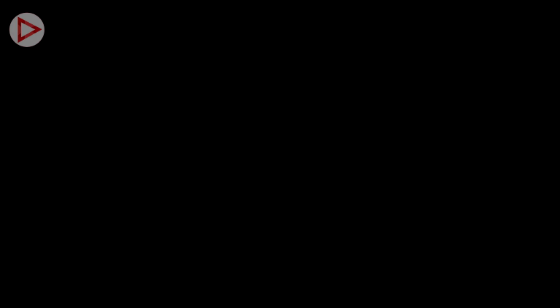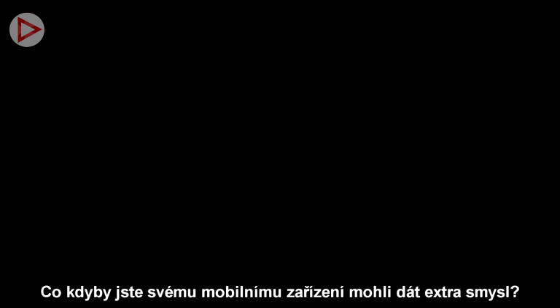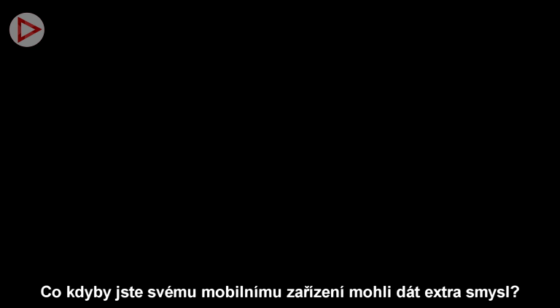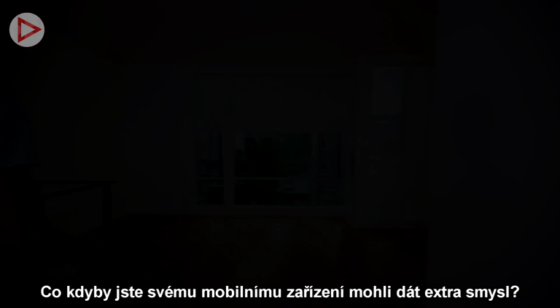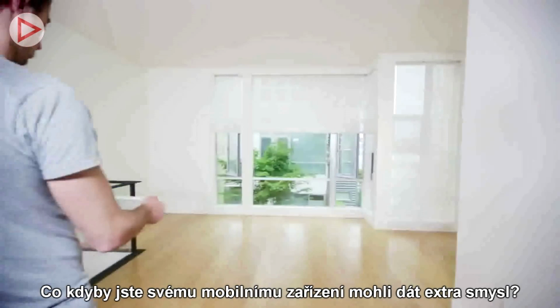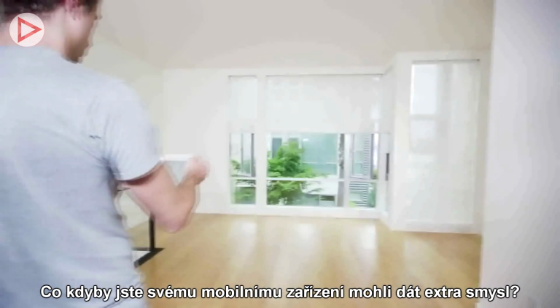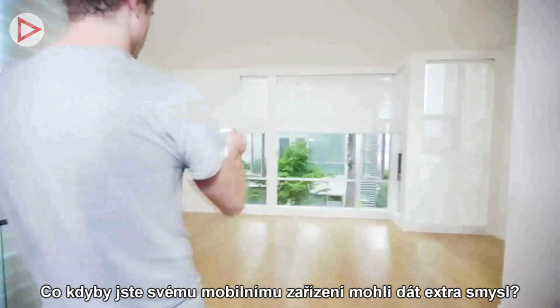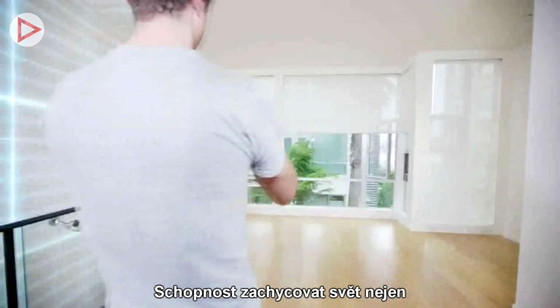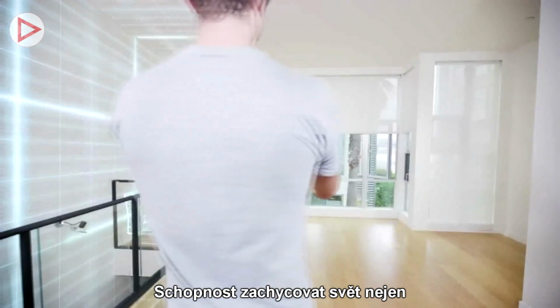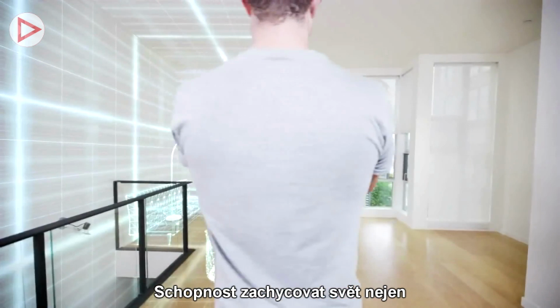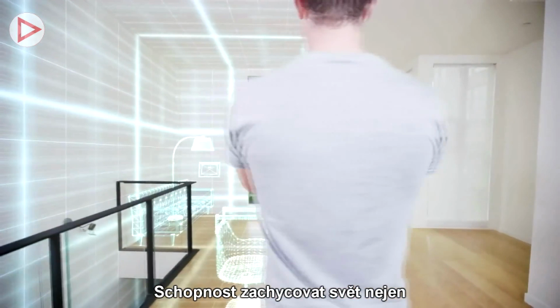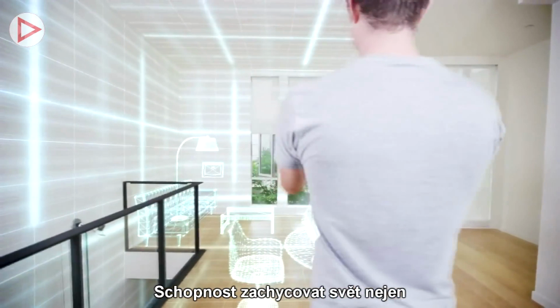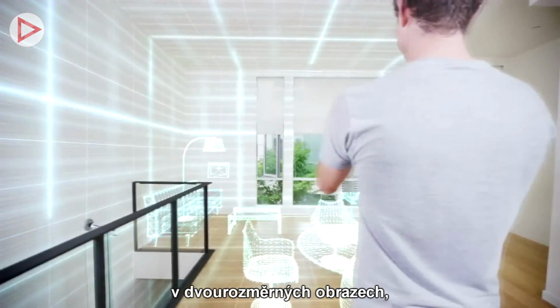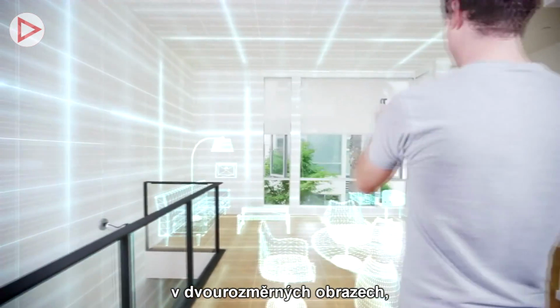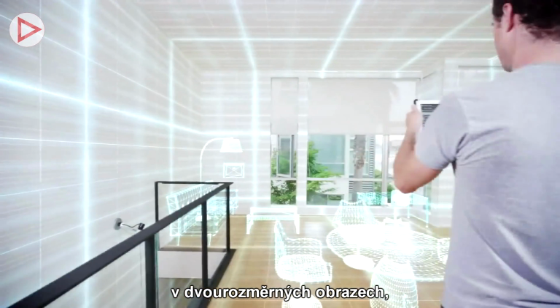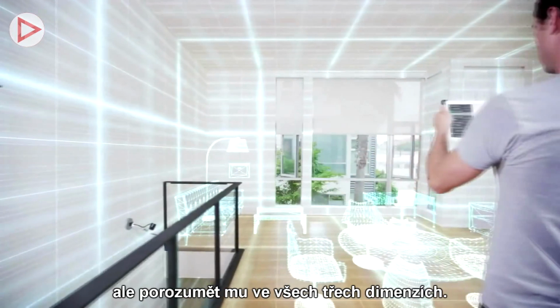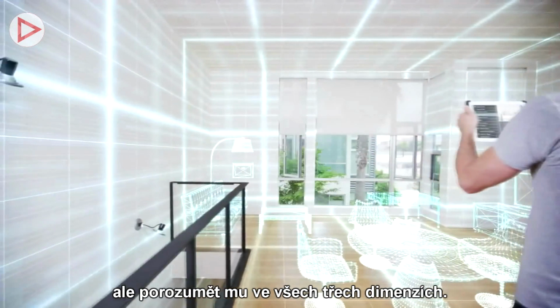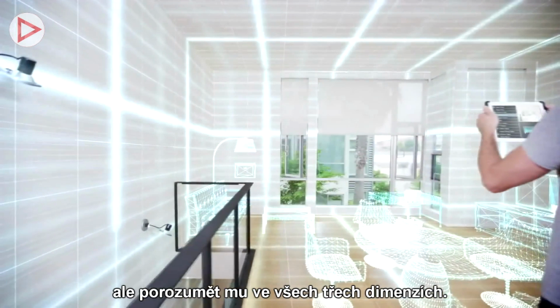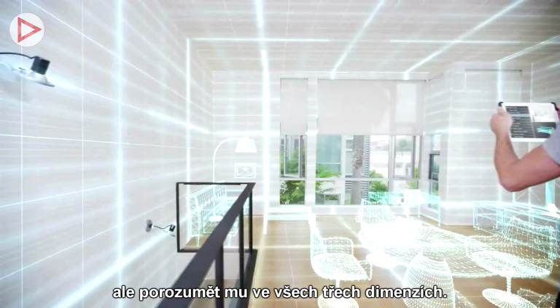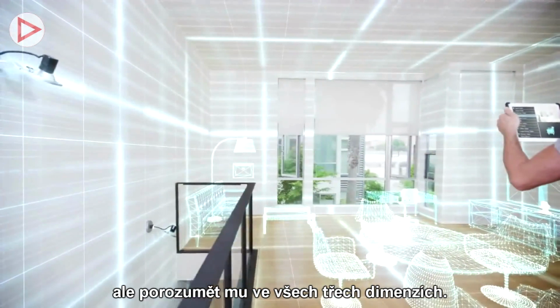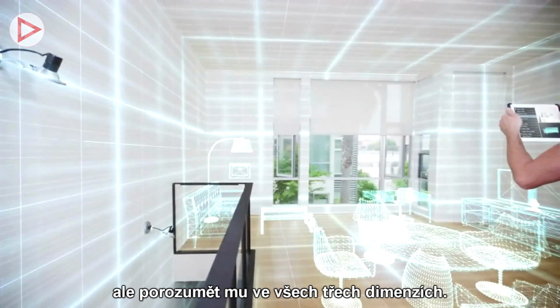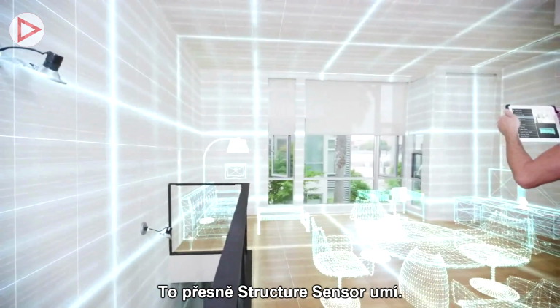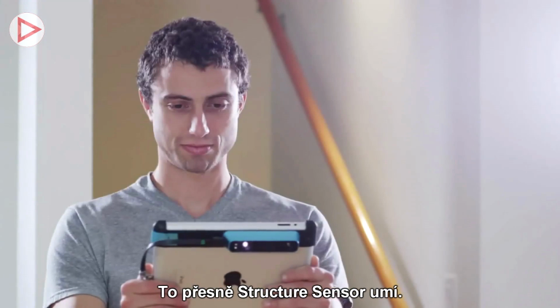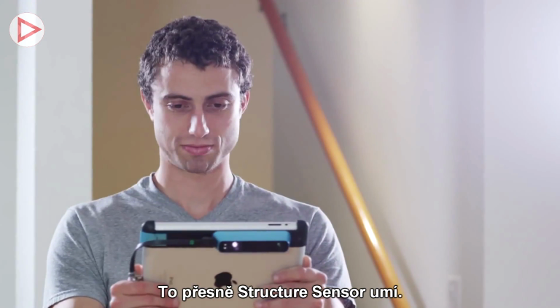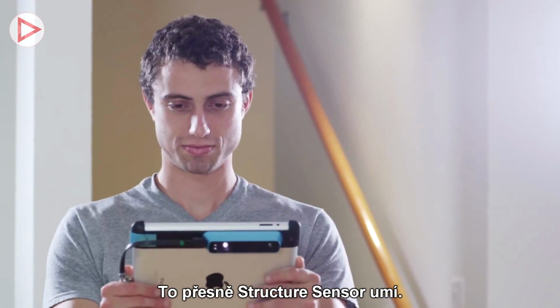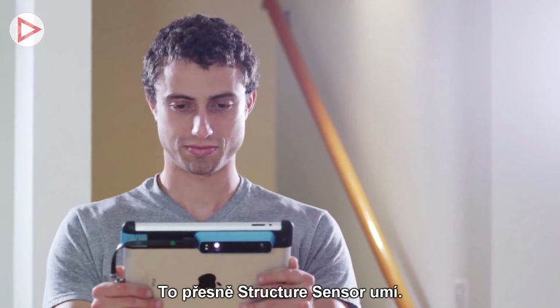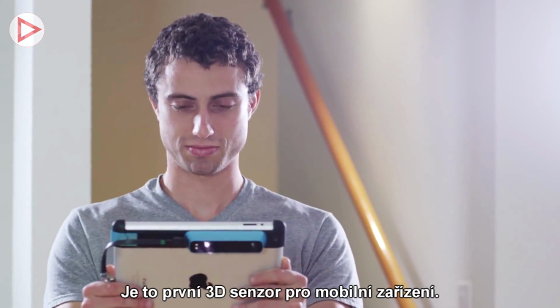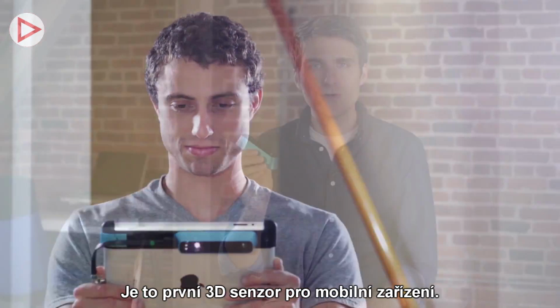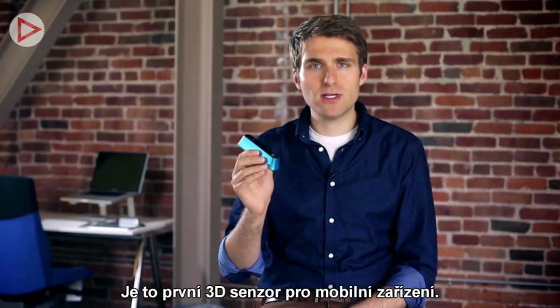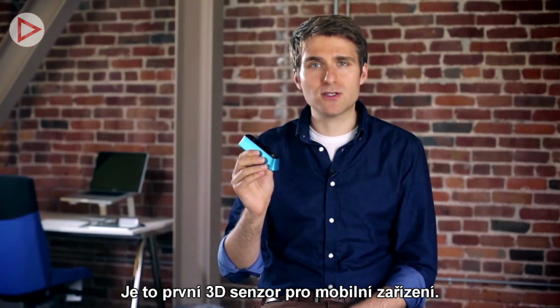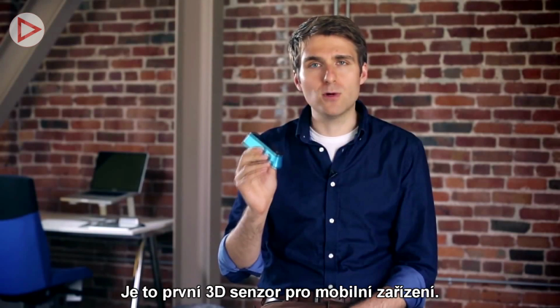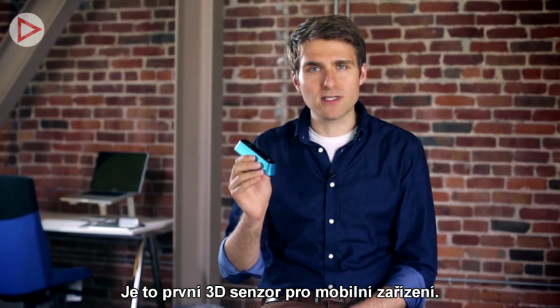What if you could give your mobile device a new sense? The ability to not just capture the world in two-dimensional images, but to actually understand it in three dimensions. The Structure Sensor does just that. It's the world's first 3D sensor for mobile devices.